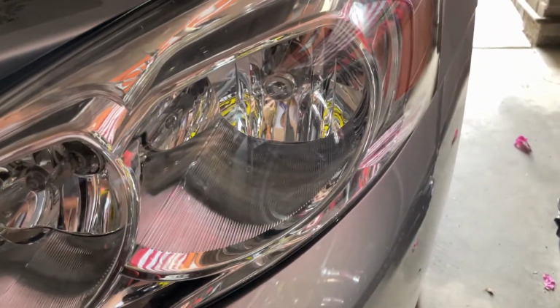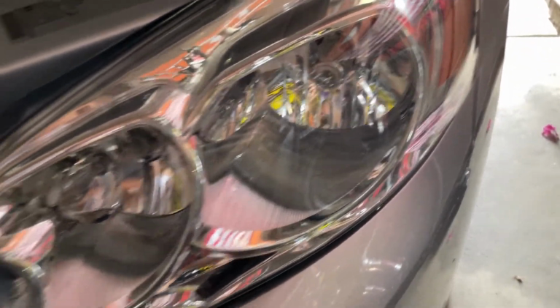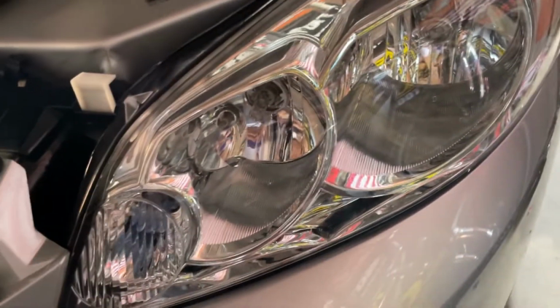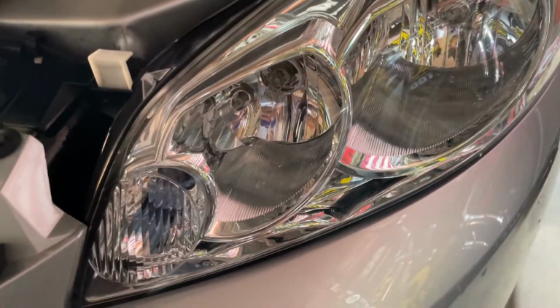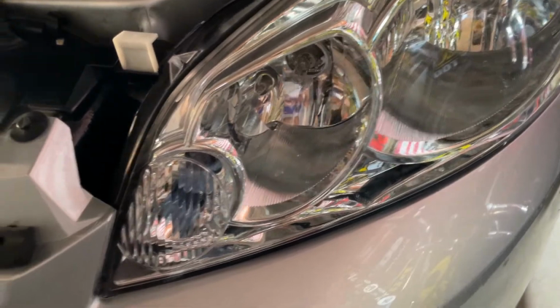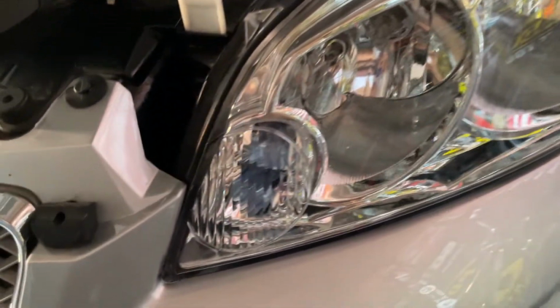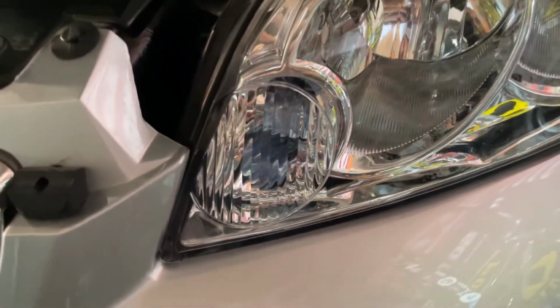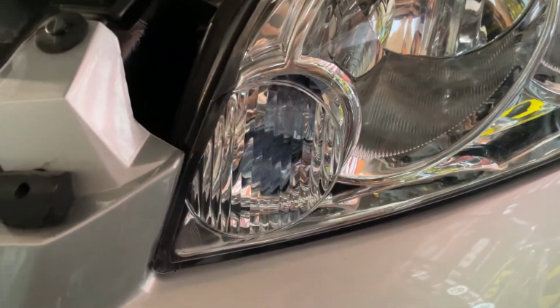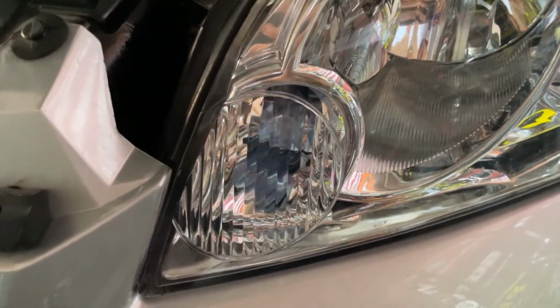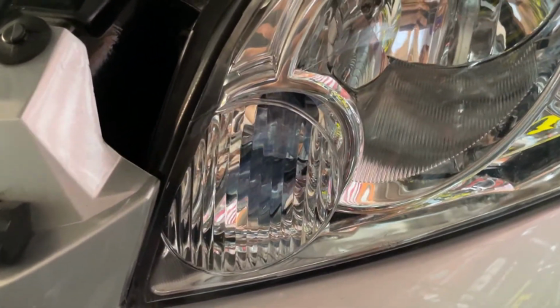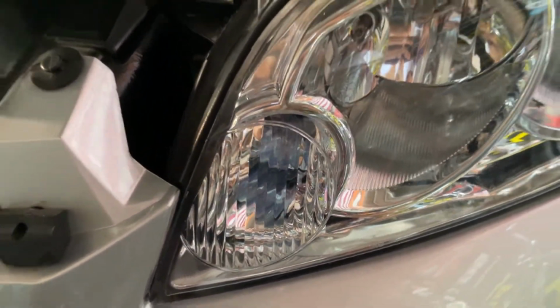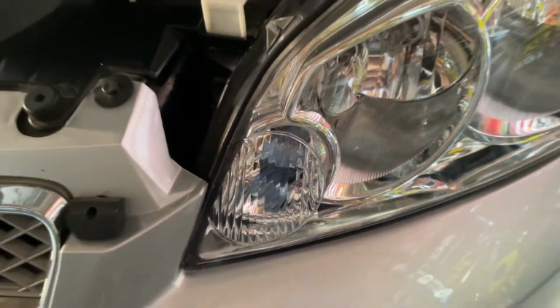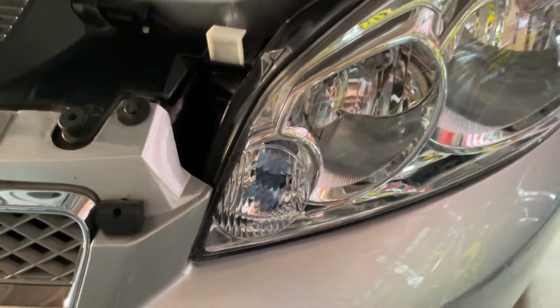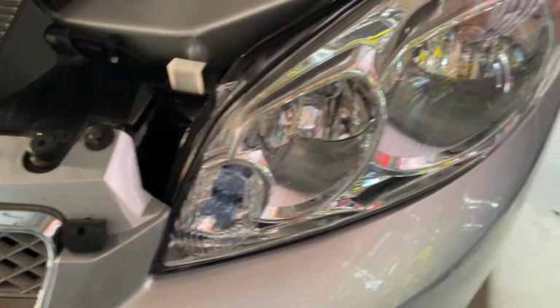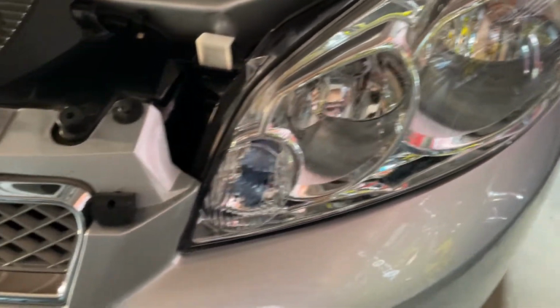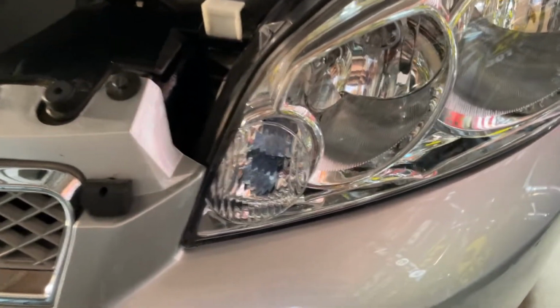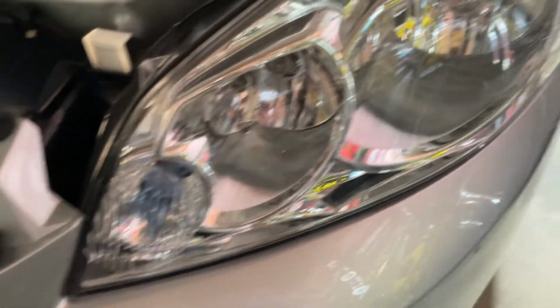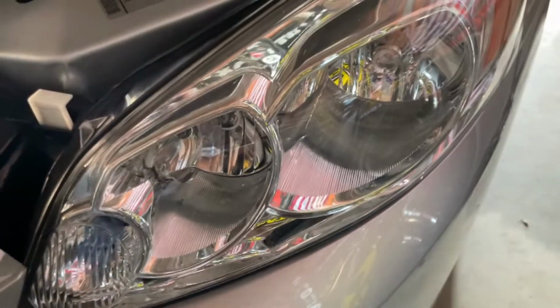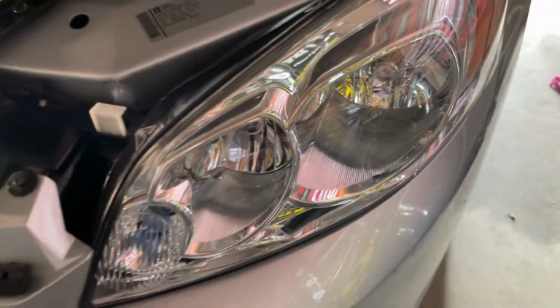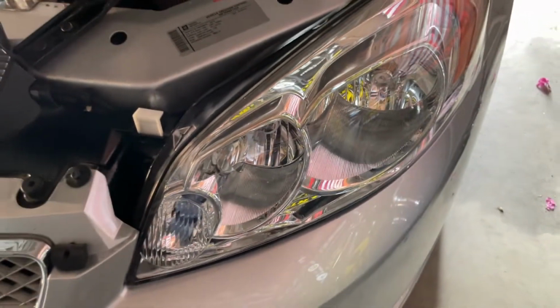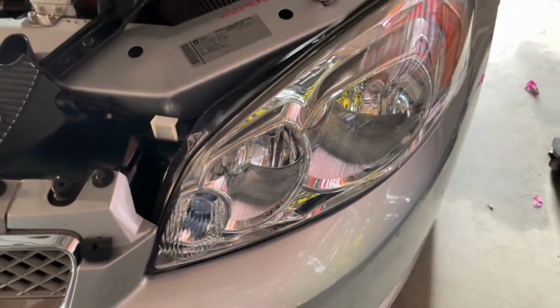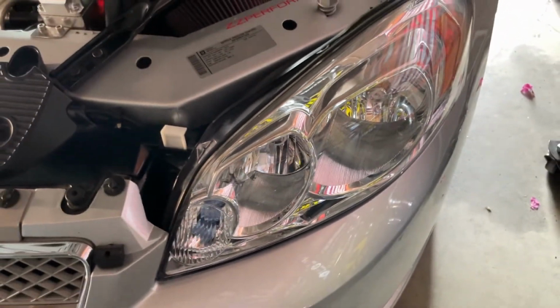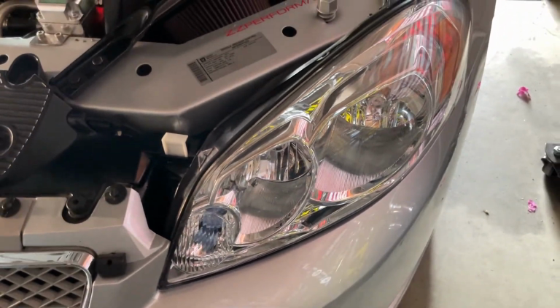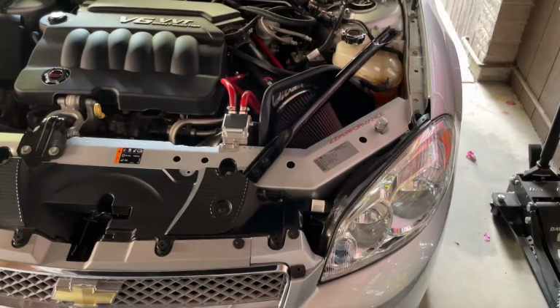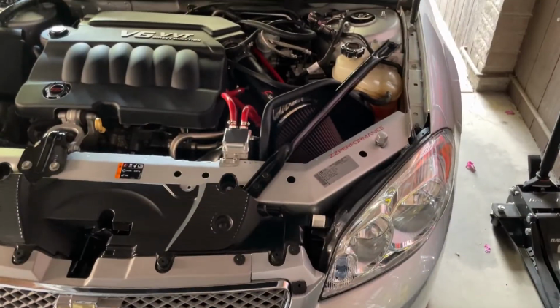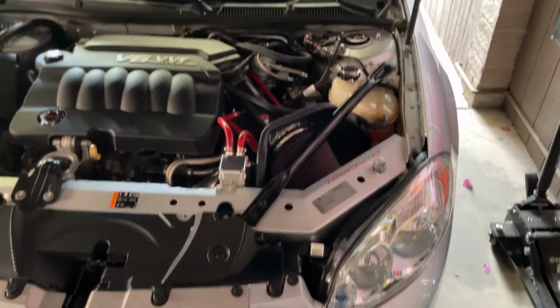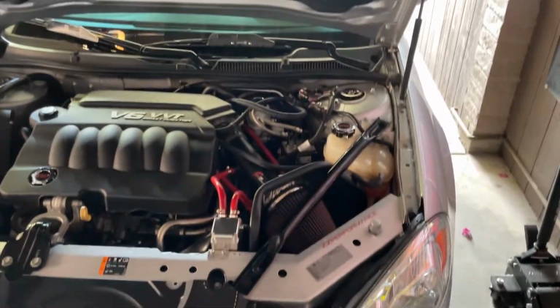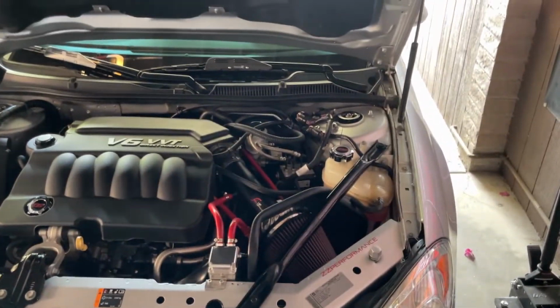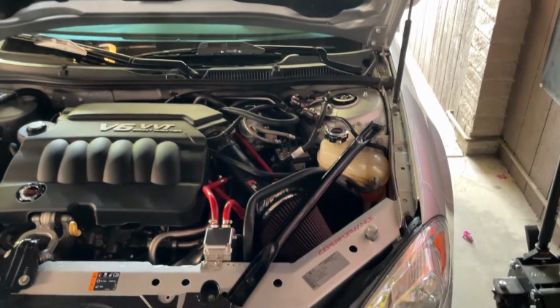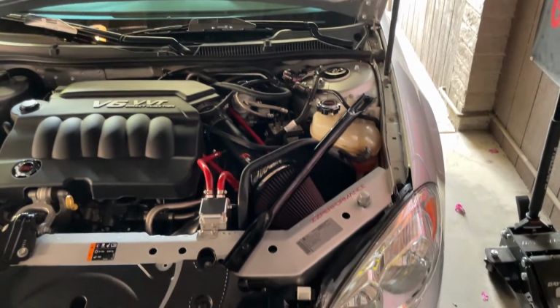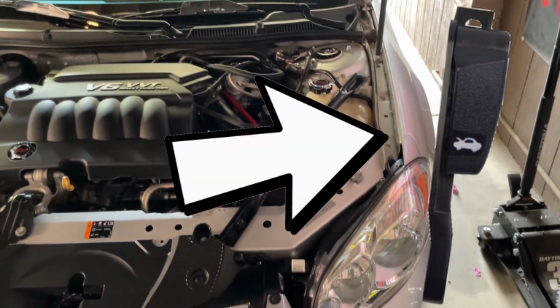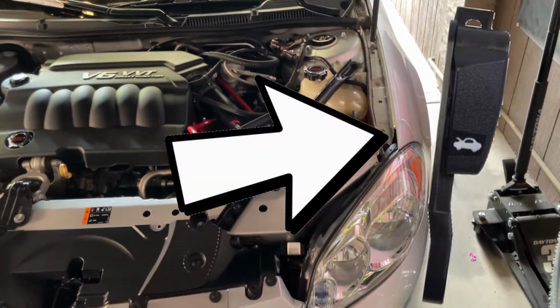I'm going to be showing you how to do your low beam, your high beam, and I already made a video on how to do your turn signal but I'll throw that in as a freebie since I'm upgrading all of these to LED. So let's get straight into the video. The first thing to do is pop your hood — there's a little black lever on the left down below underneath the dash, you just pull and your hood will come up.